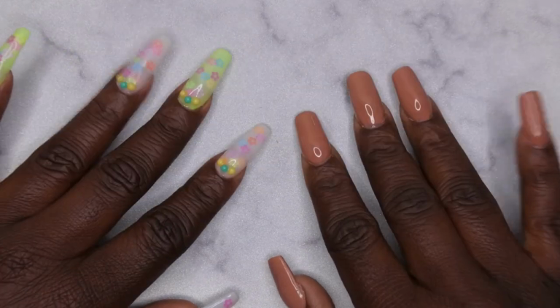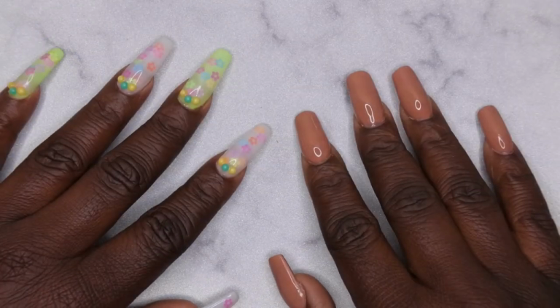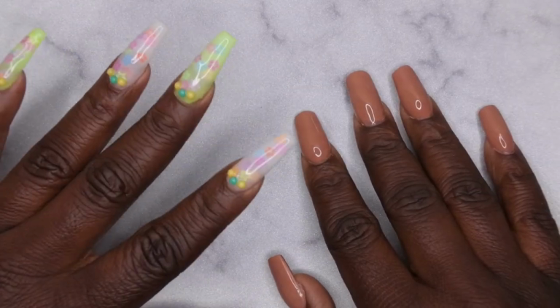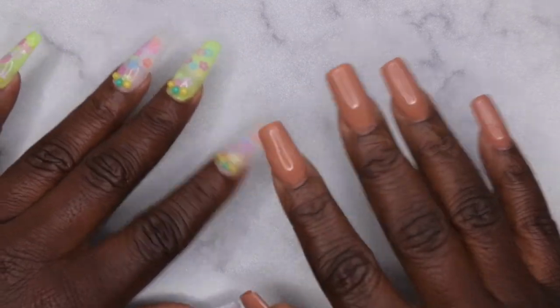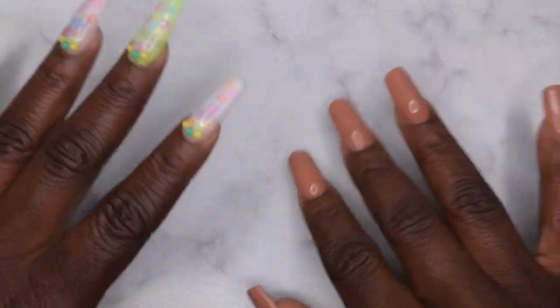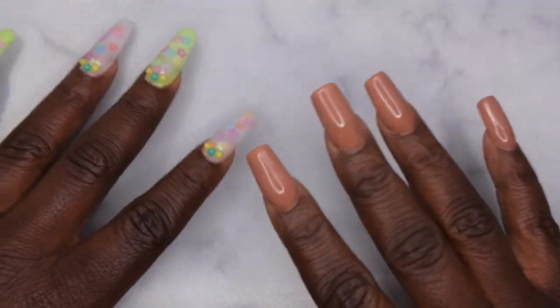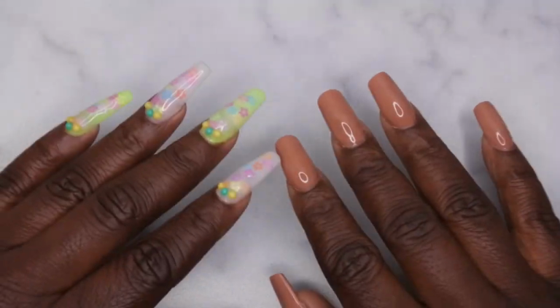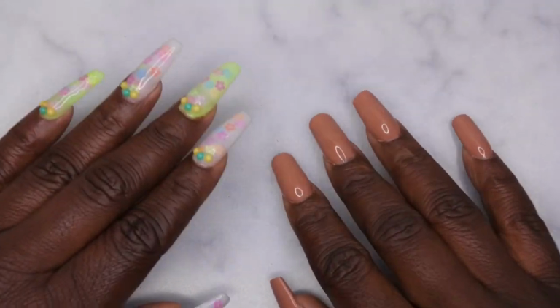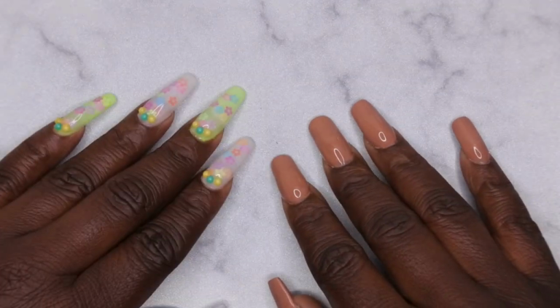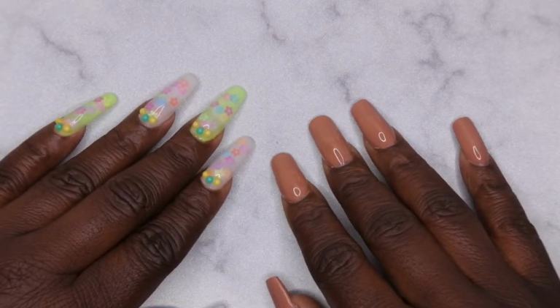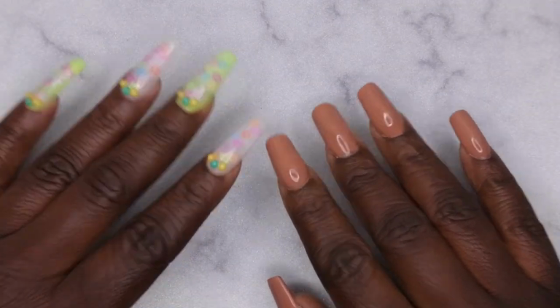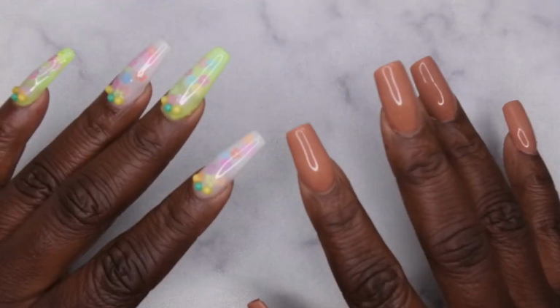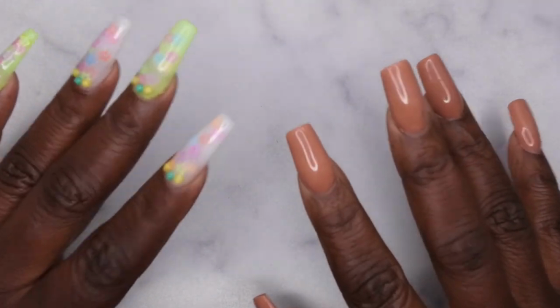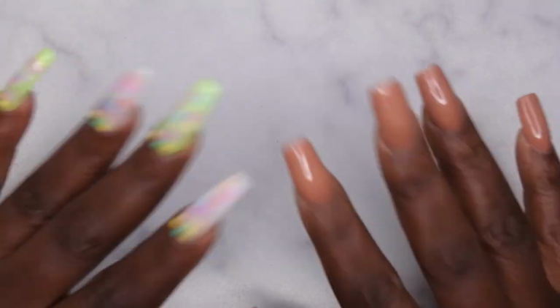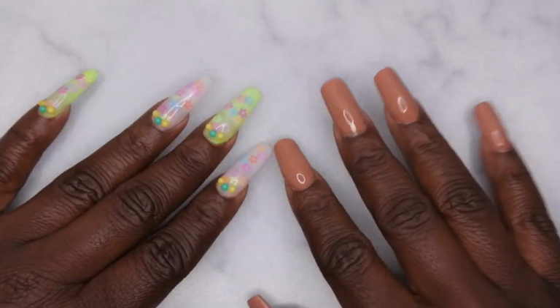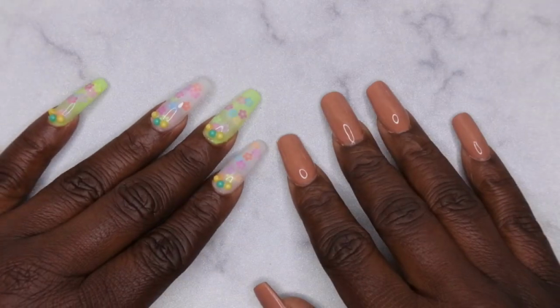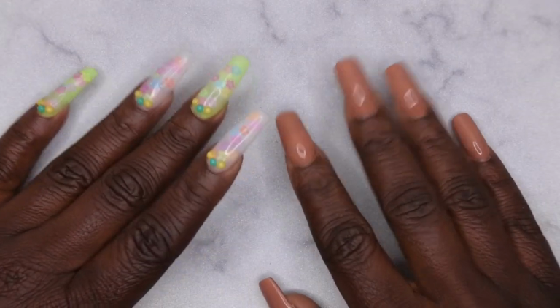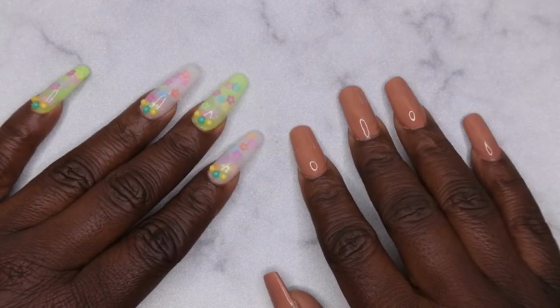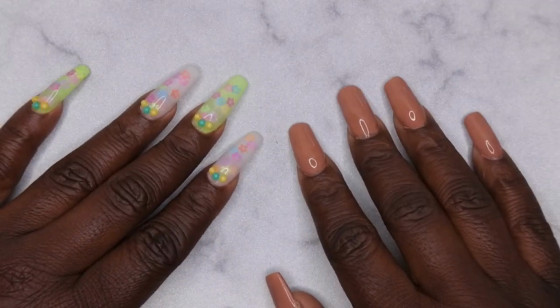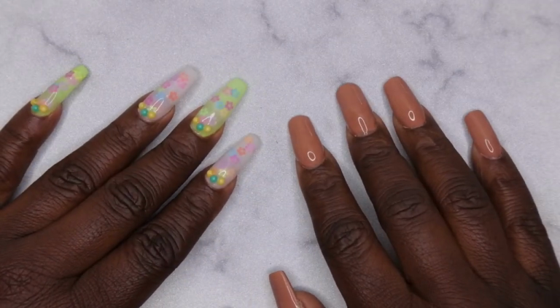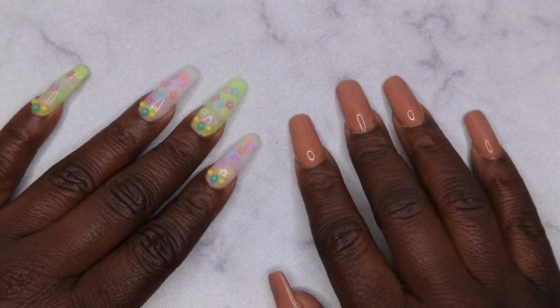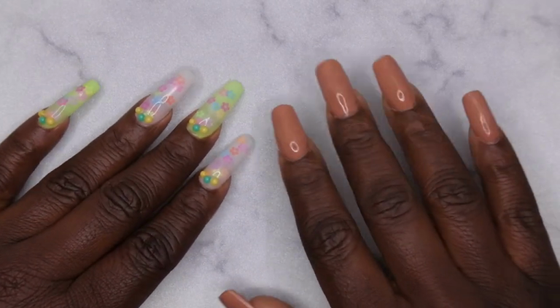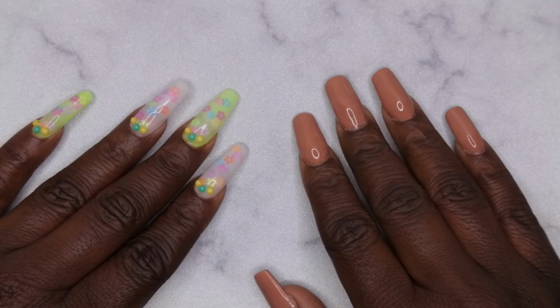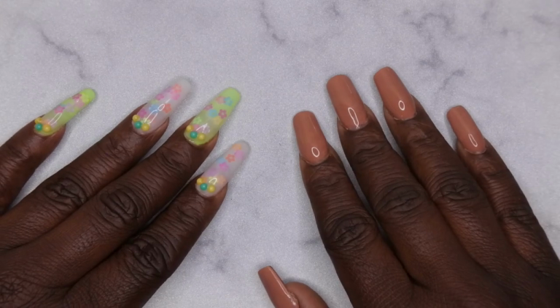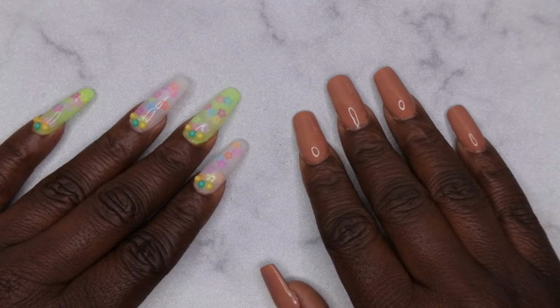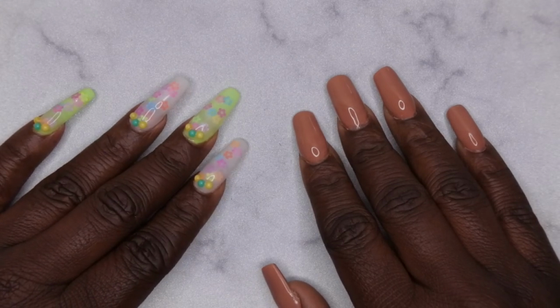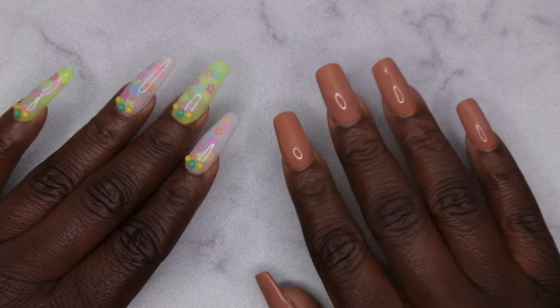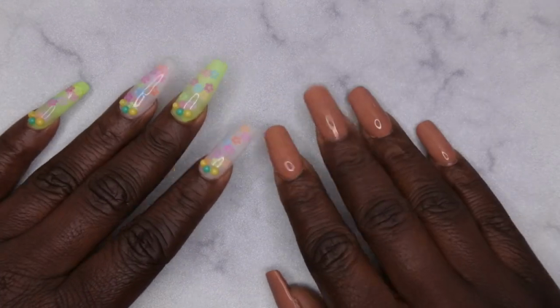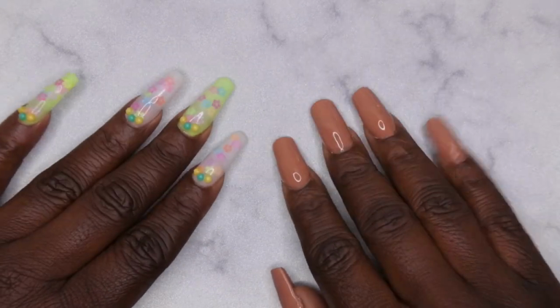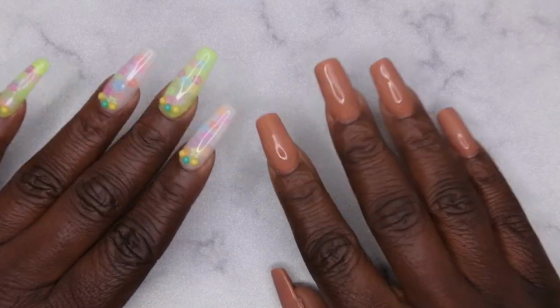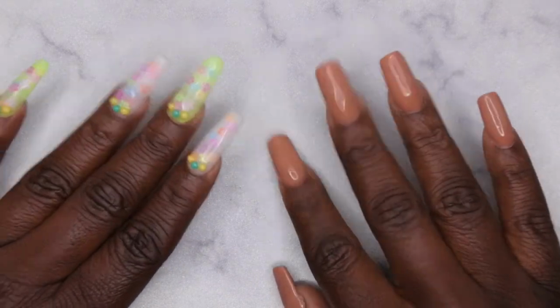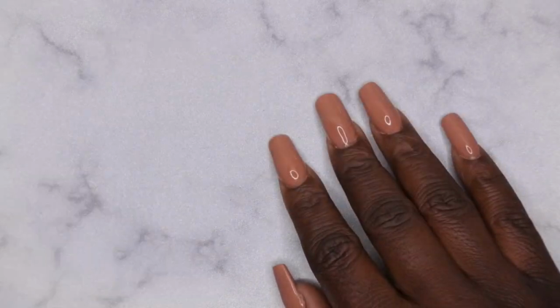This time around I tried to focus a little bit more on storage items from Shein because I'm still getting my nail room together. I'm almost done with the updates to my nail room. I want to go ahead and show you guys what I picked up.